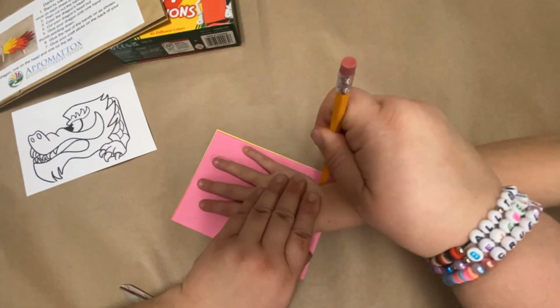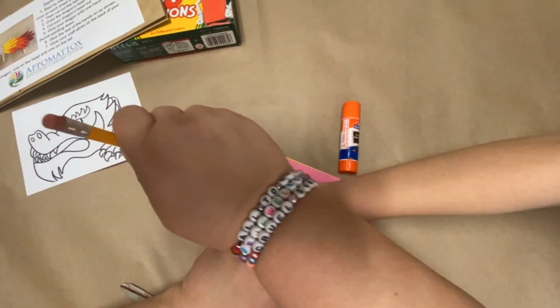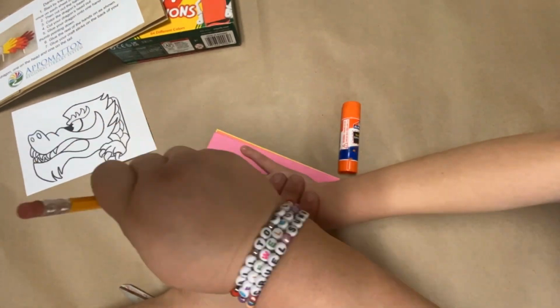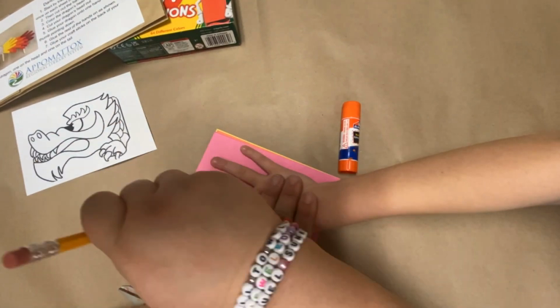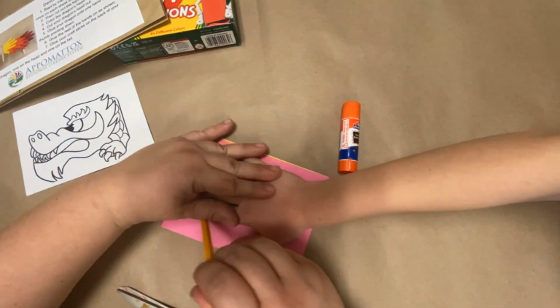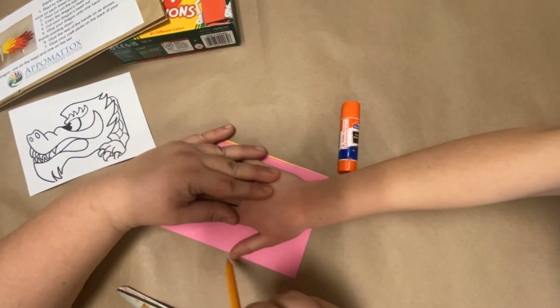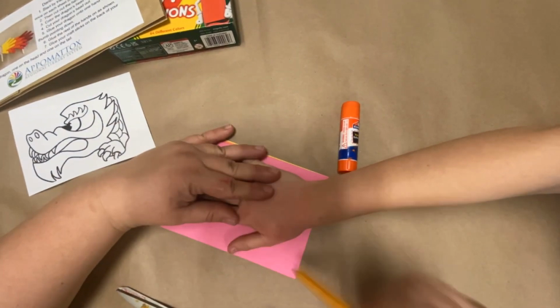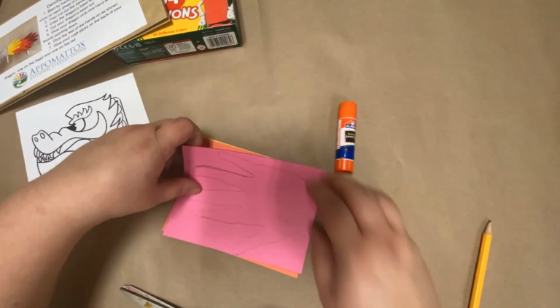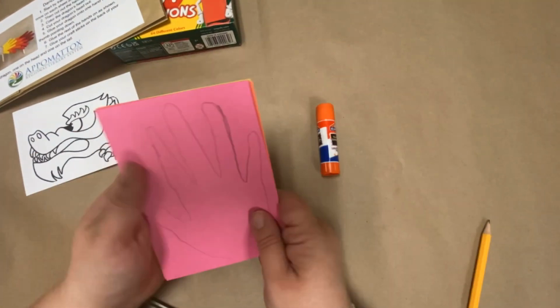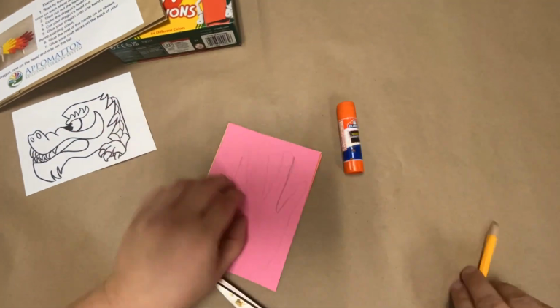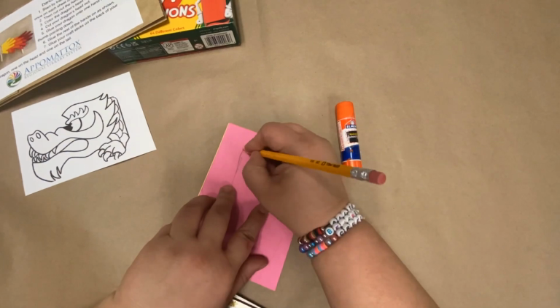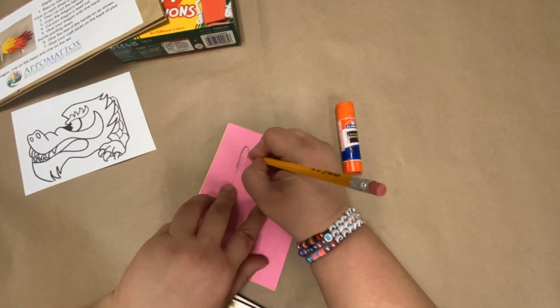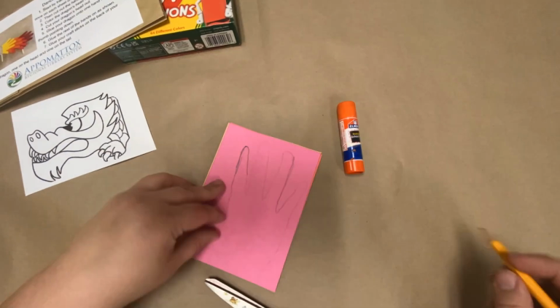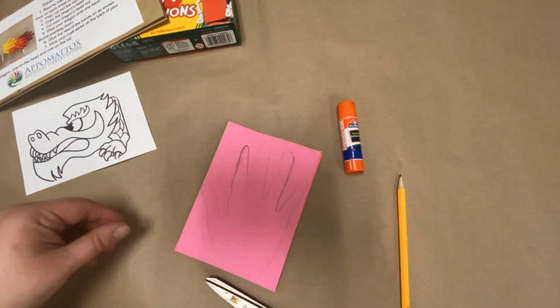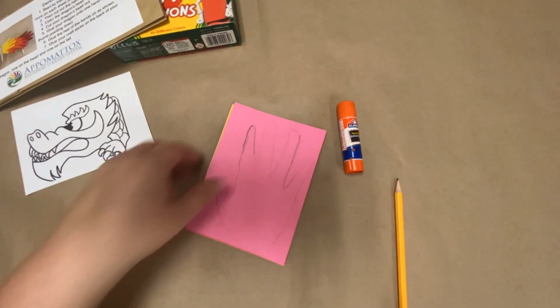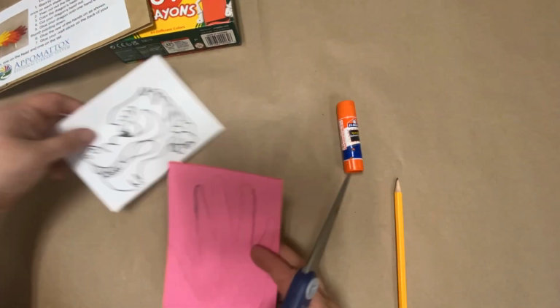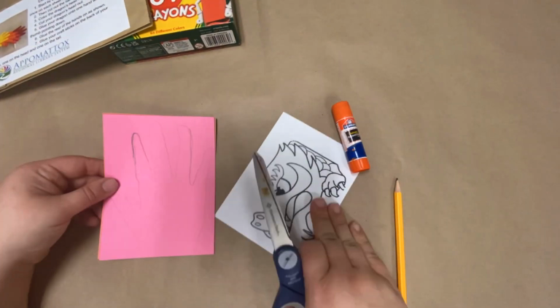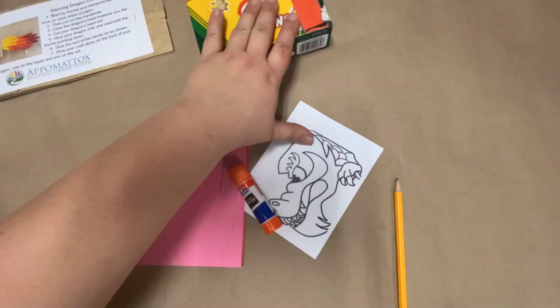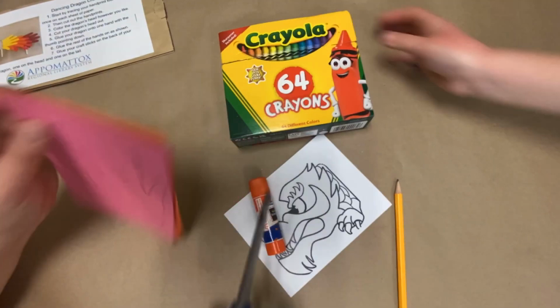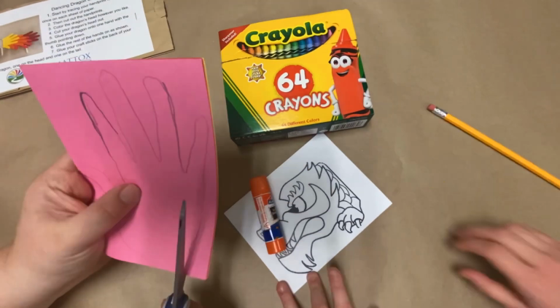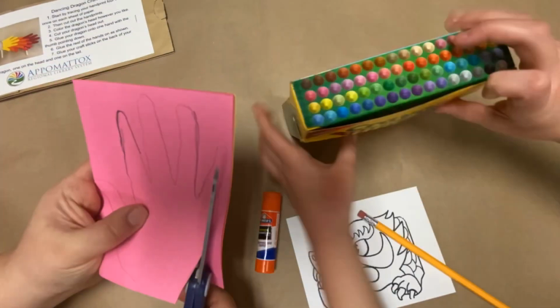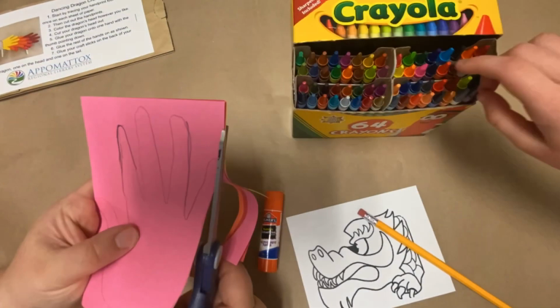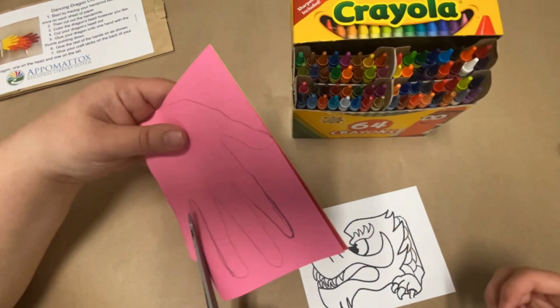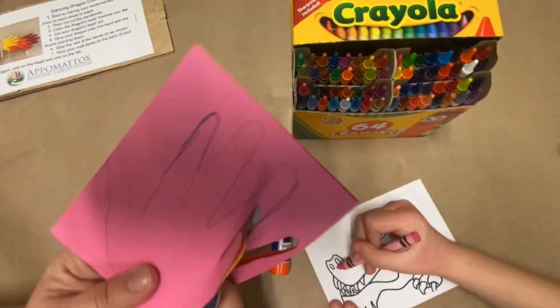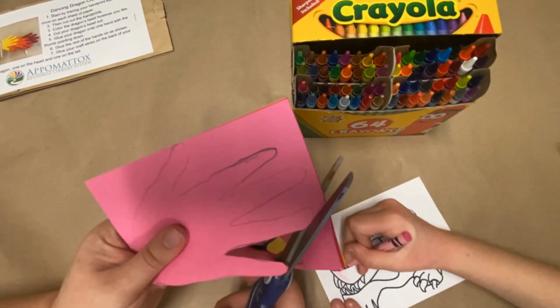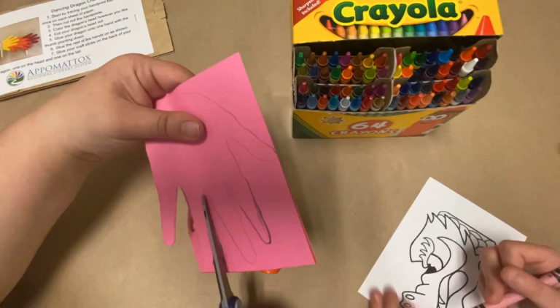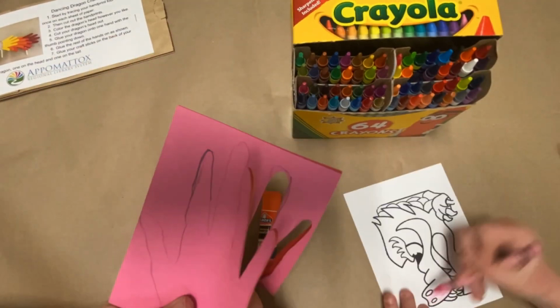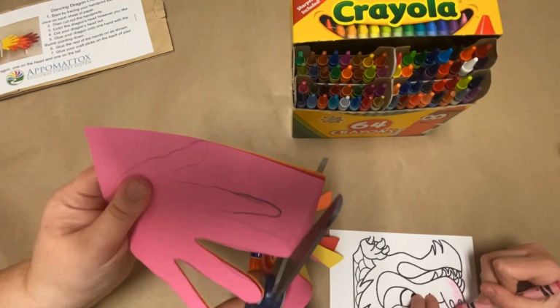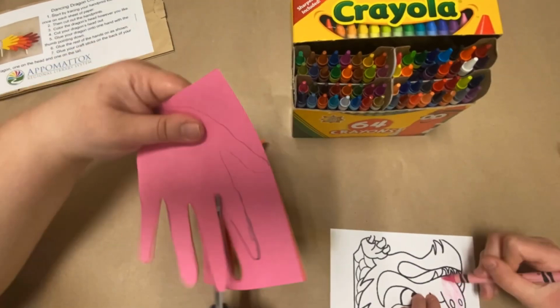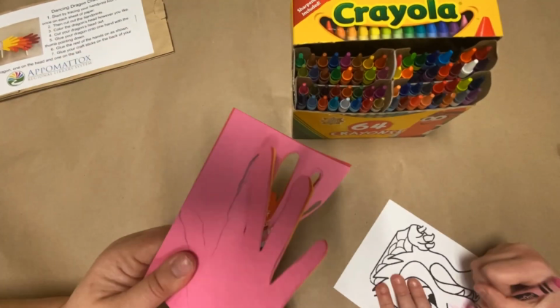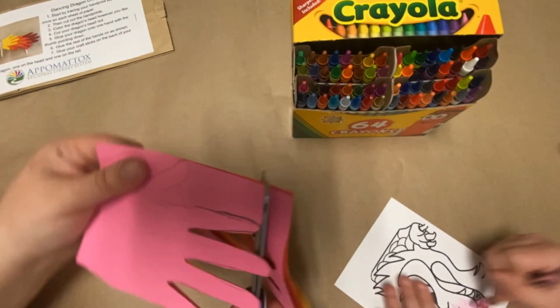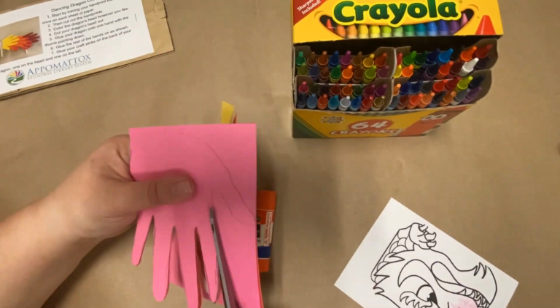Start by having your child trace their handprint on each sheet of paper and then cutting it out. If you're doing it for them, you can do all the papers at once. And remember, you can always trace over their finger if the handprint is too light.